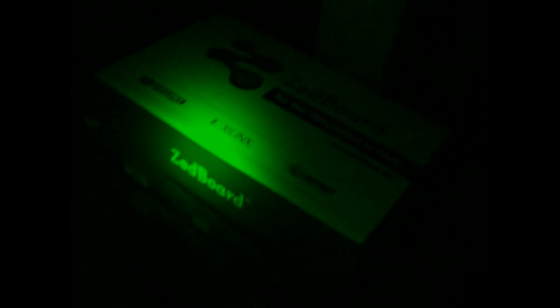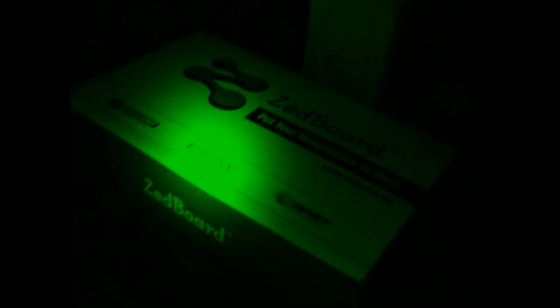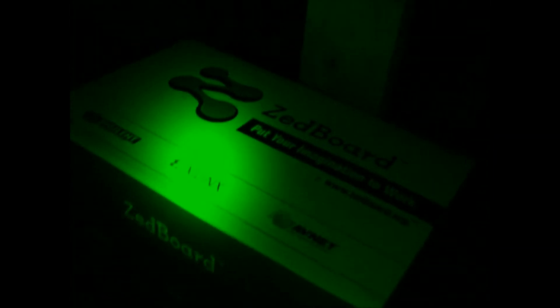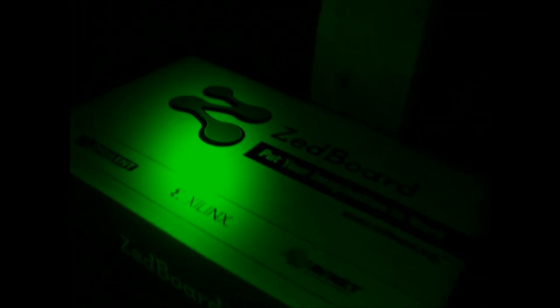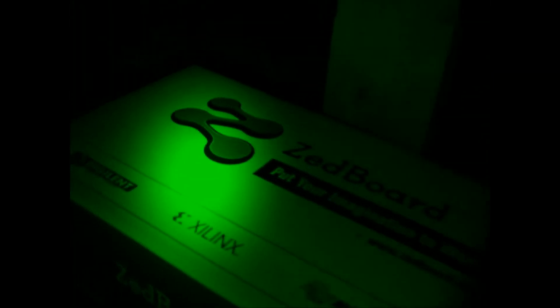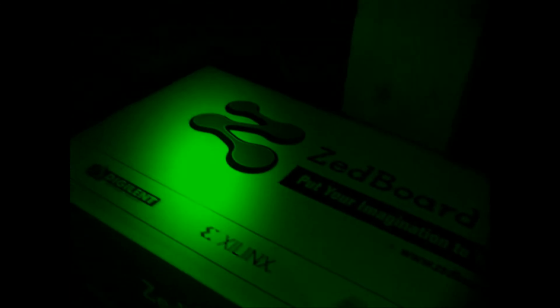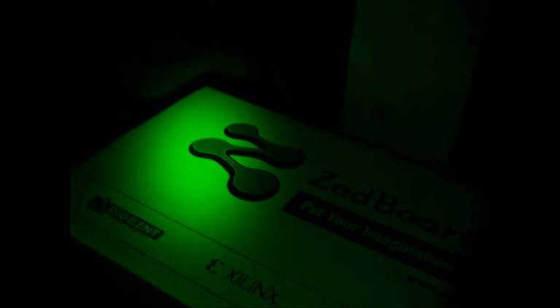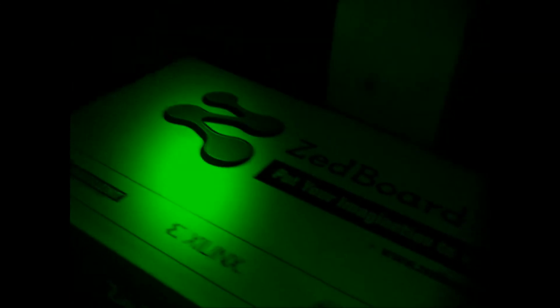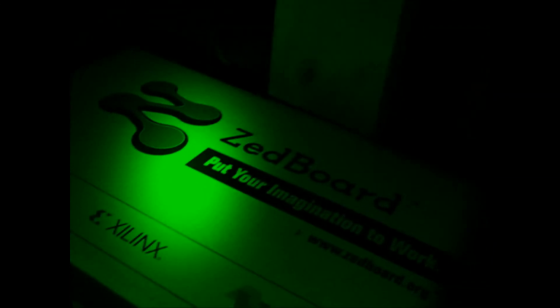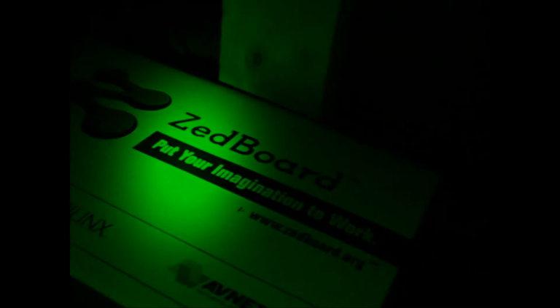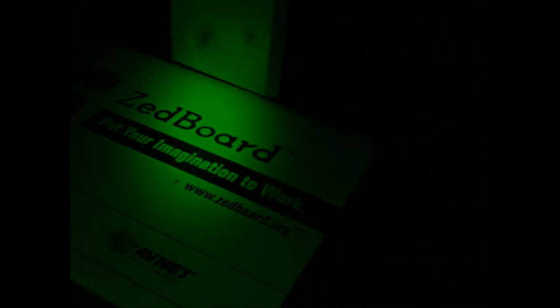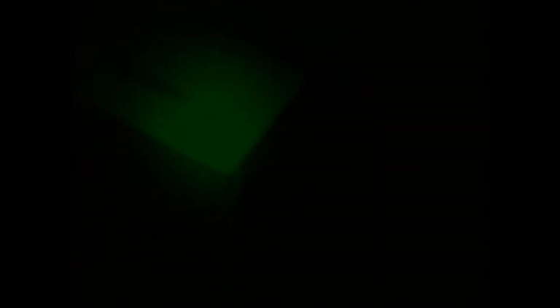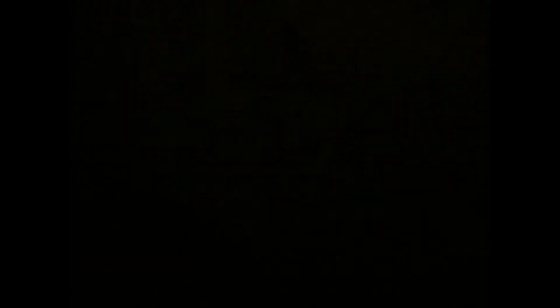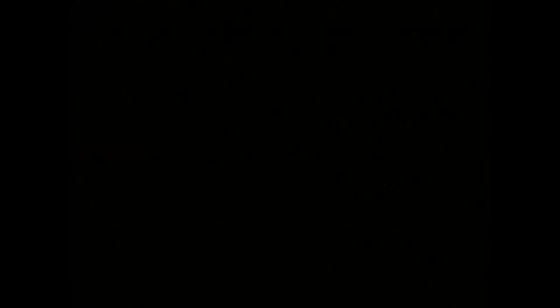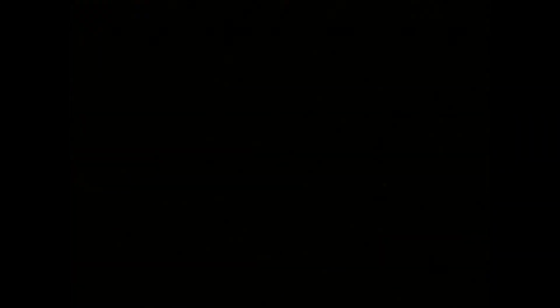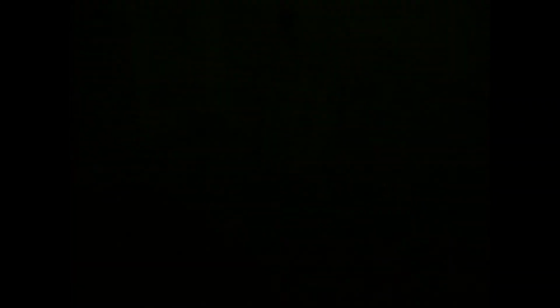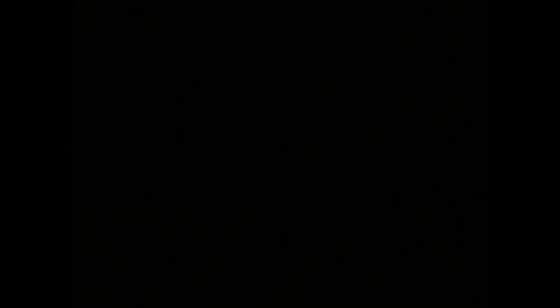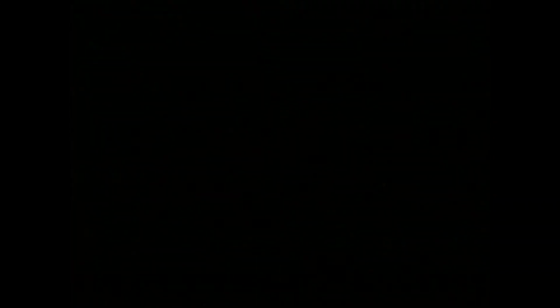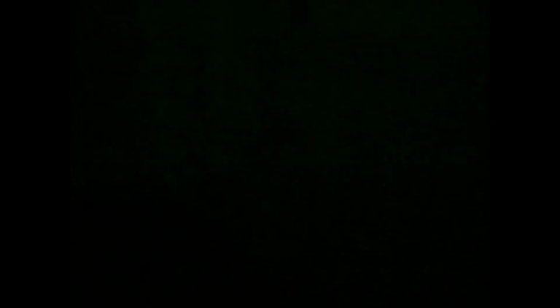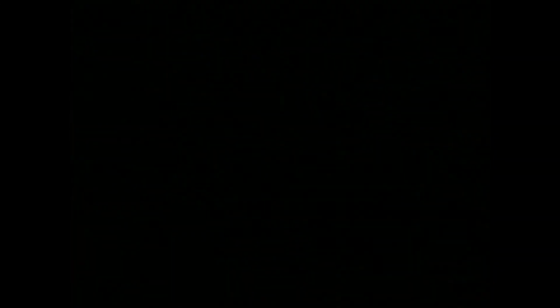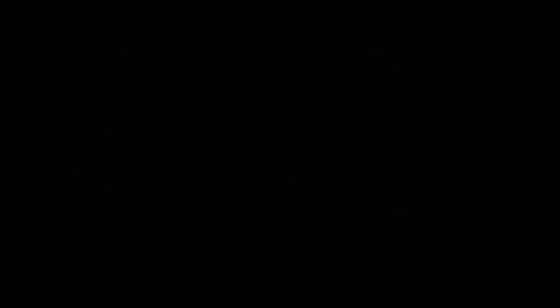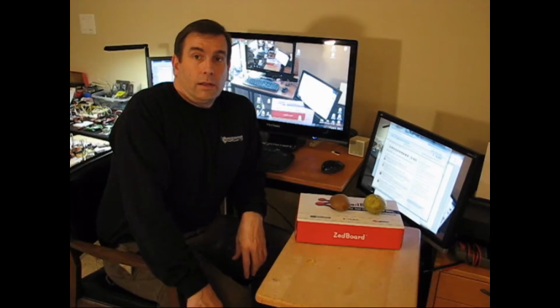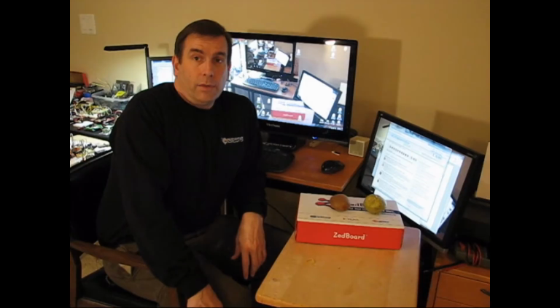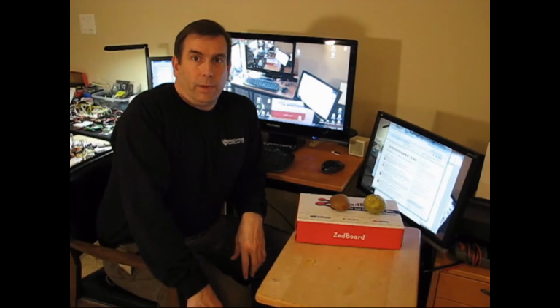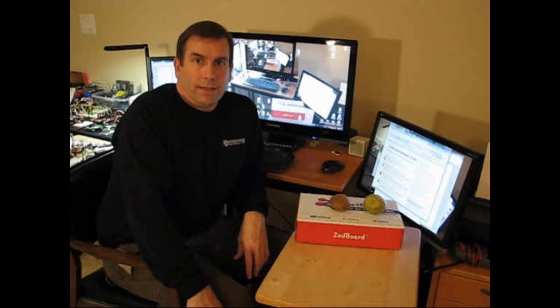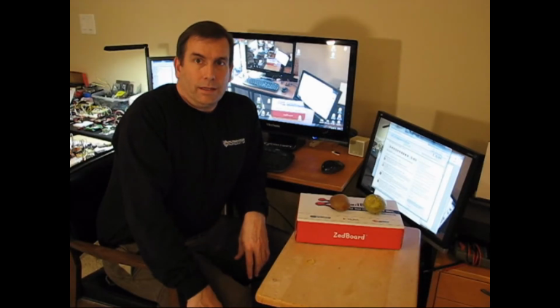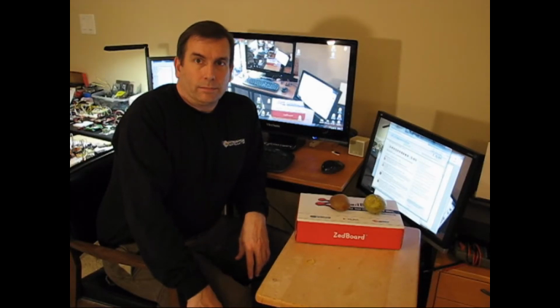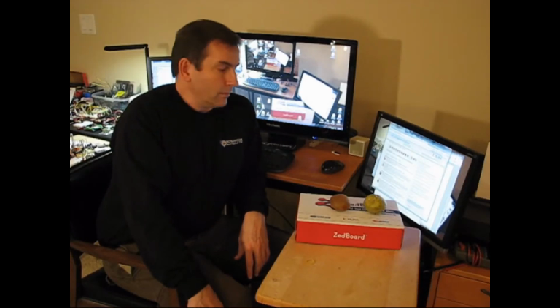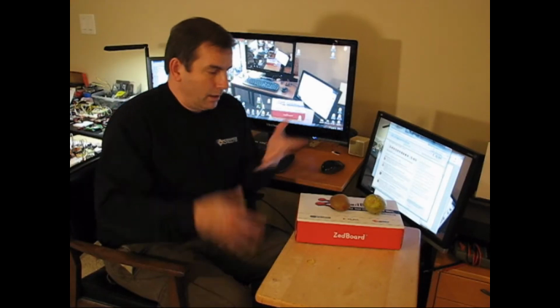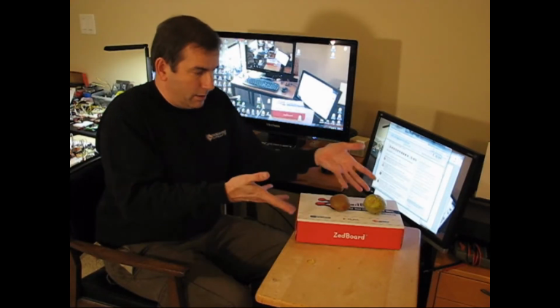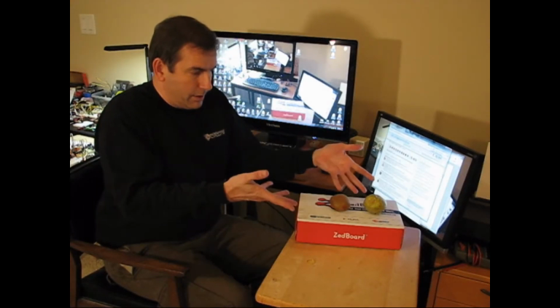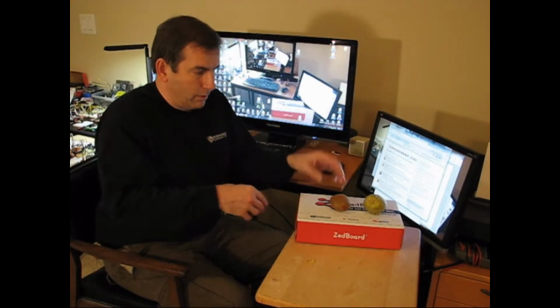Here it is. Need some light on the subject now. Much better, I can see. And here's my Z-Board.